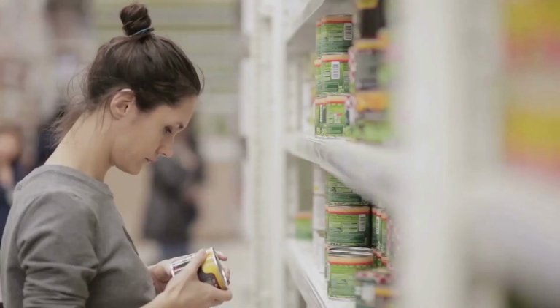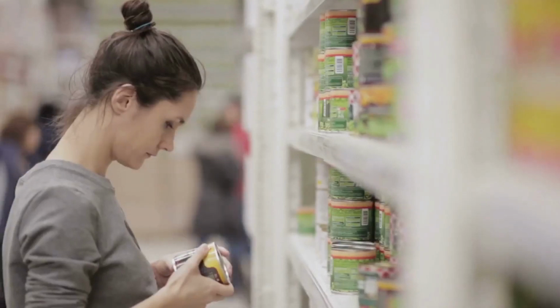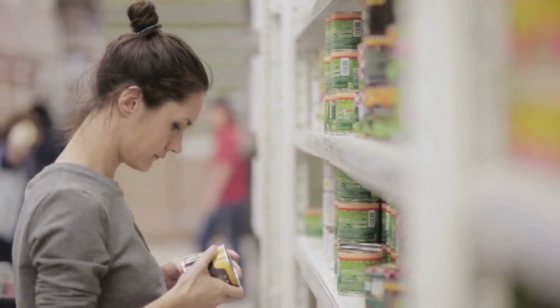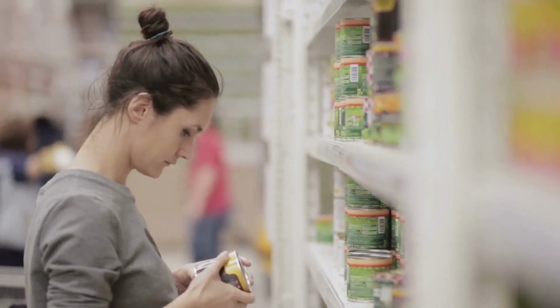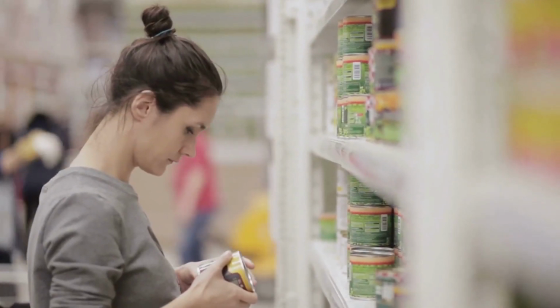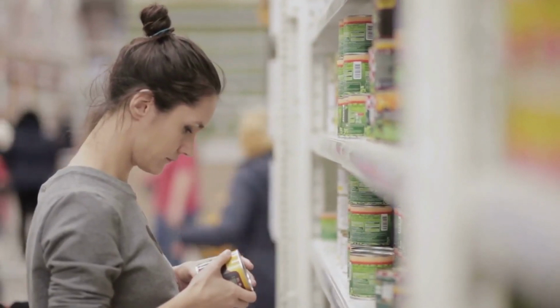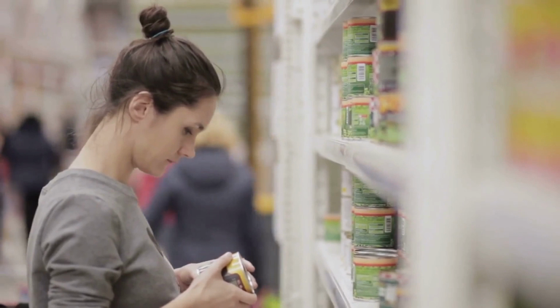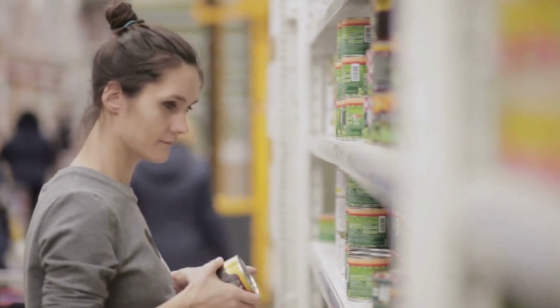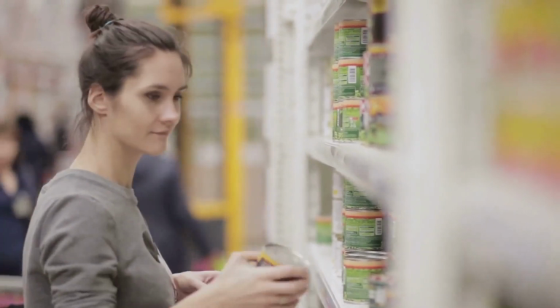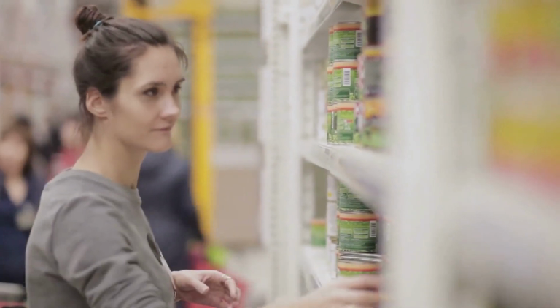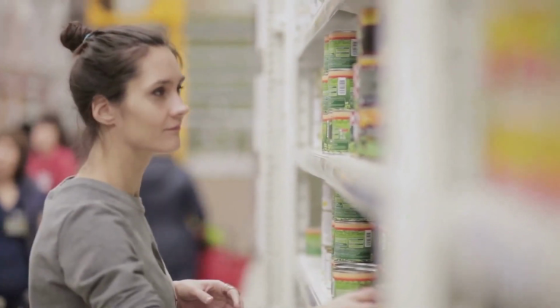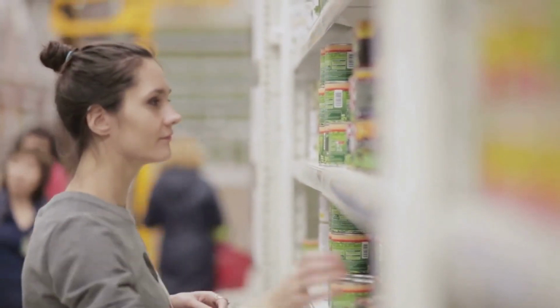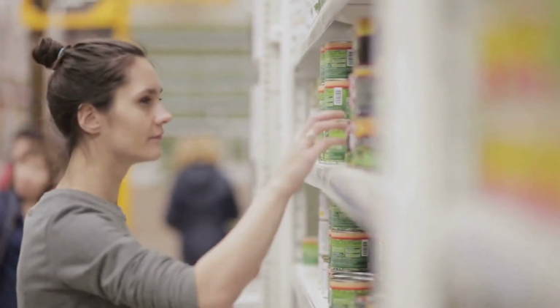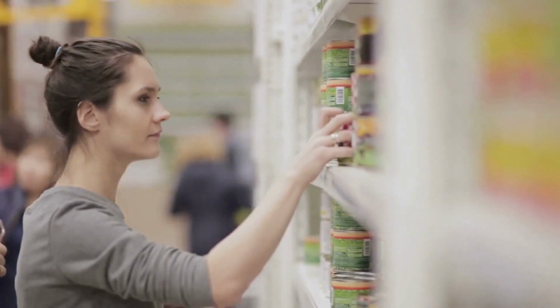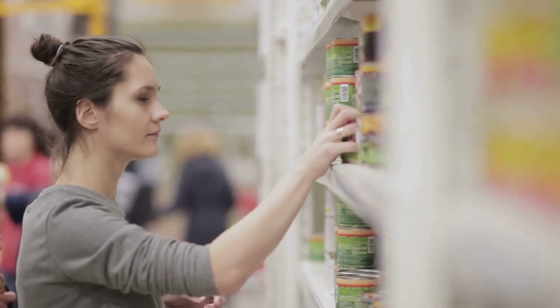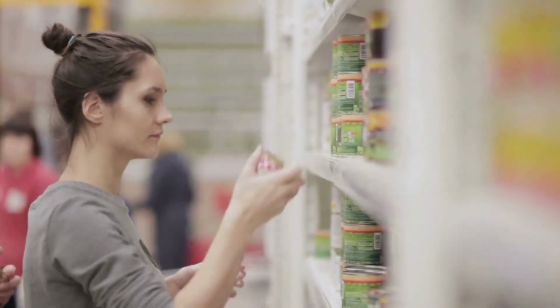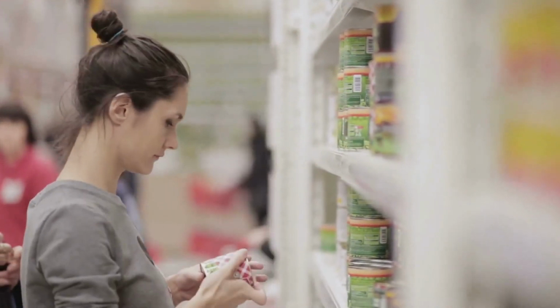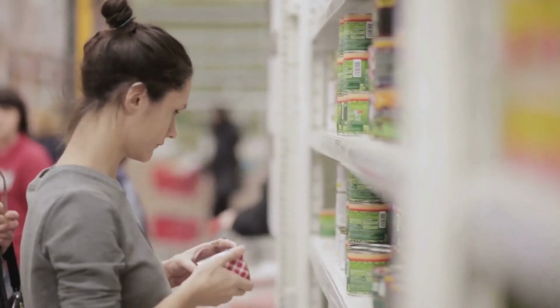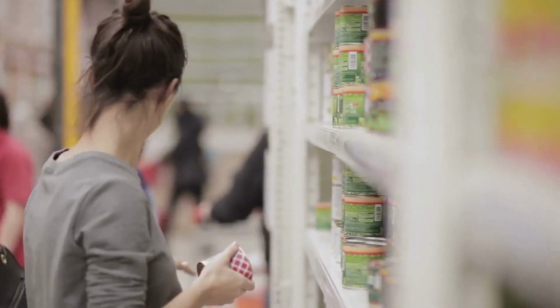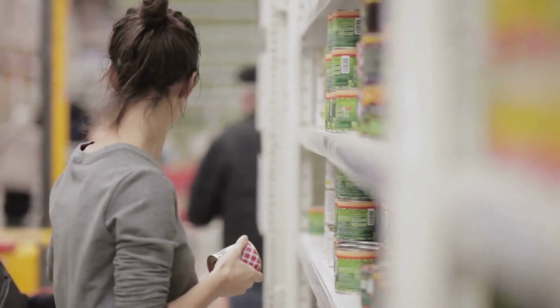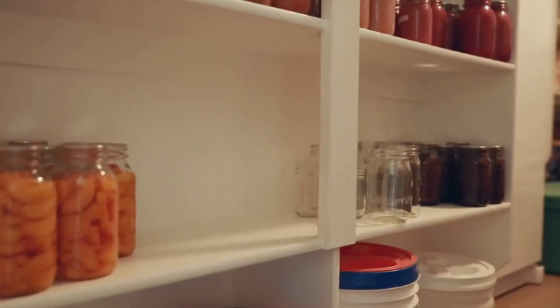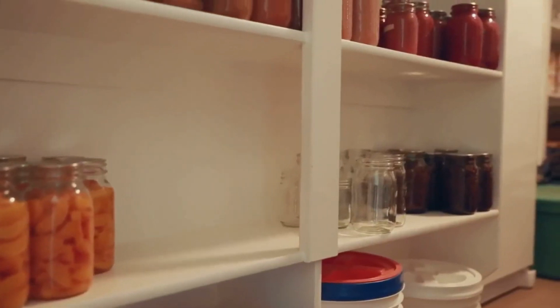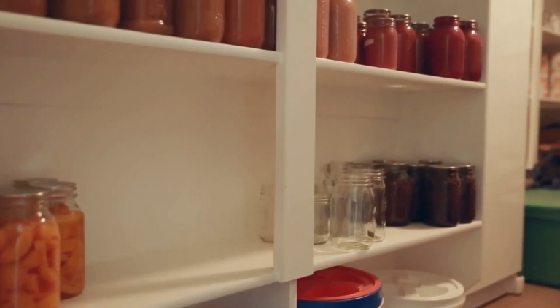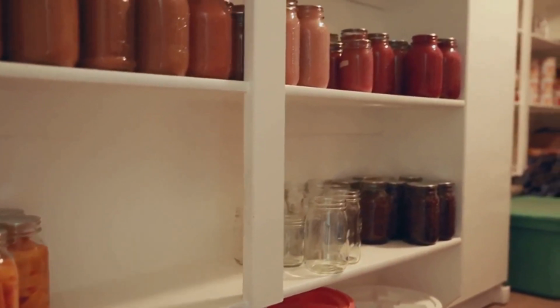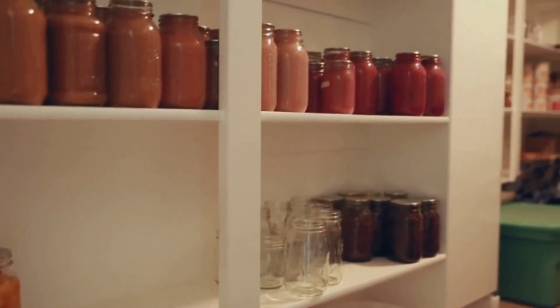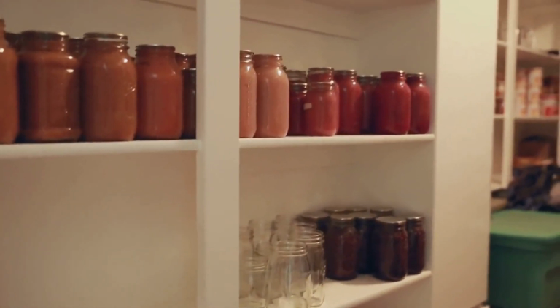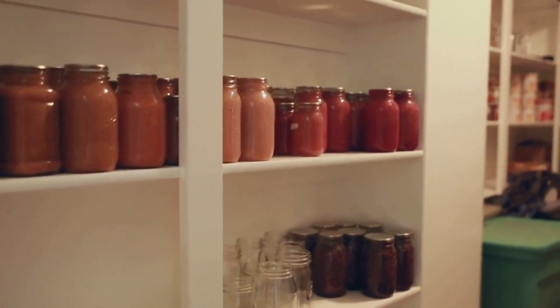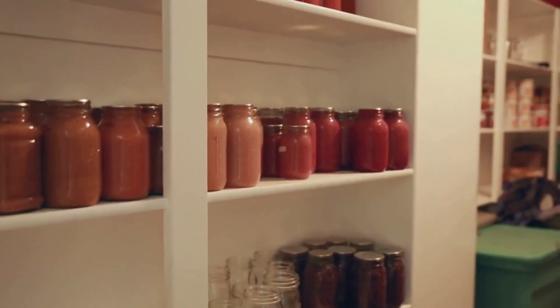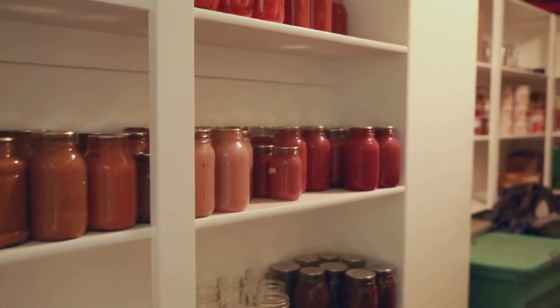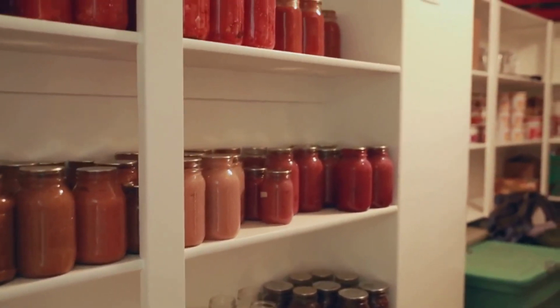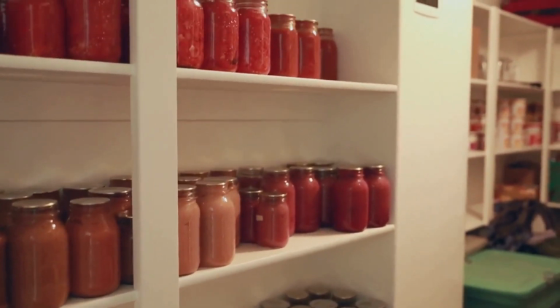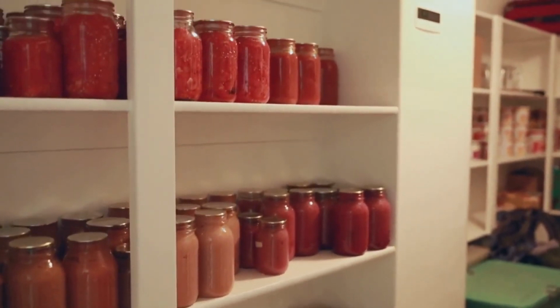This means including a wide variety of canned goods, grains, dried fruits, and even frozen foods if you have an alternative power source. And remember, regular rotation is the key to keeping your stockpile fresh and safe to eat.